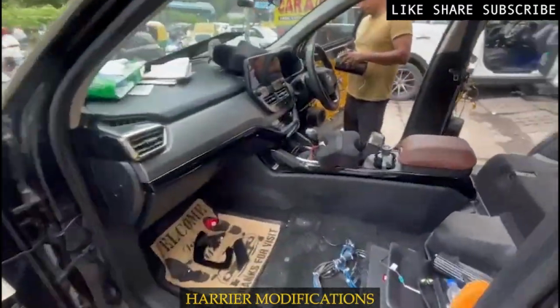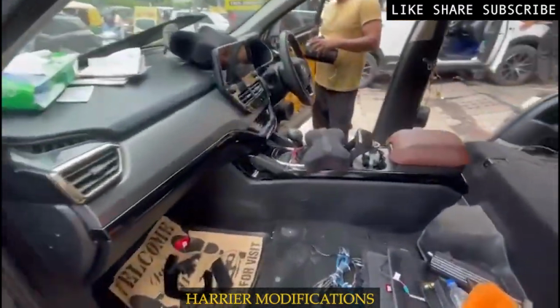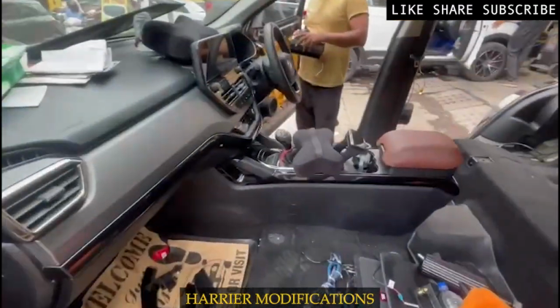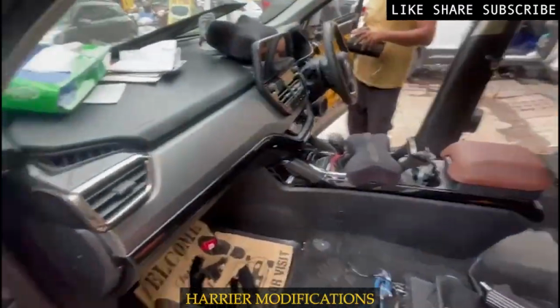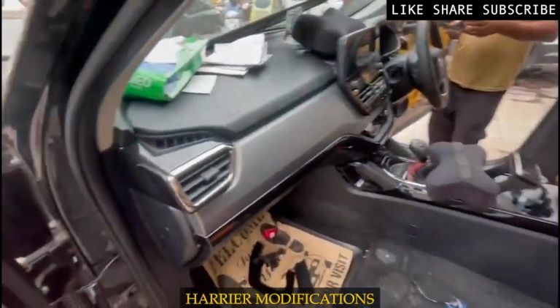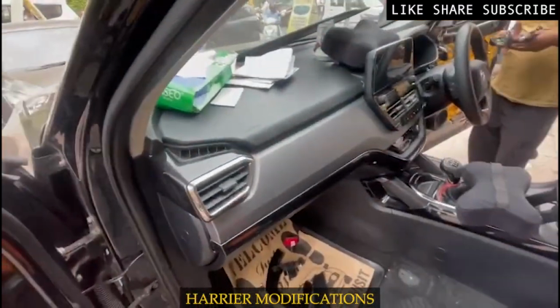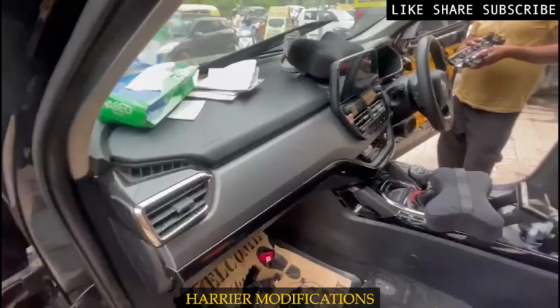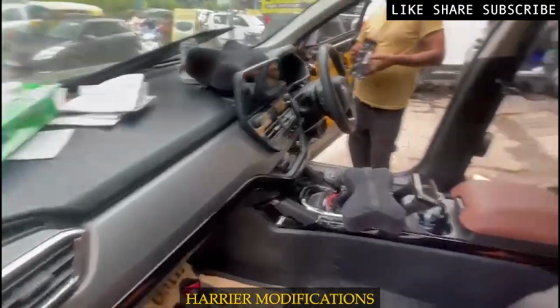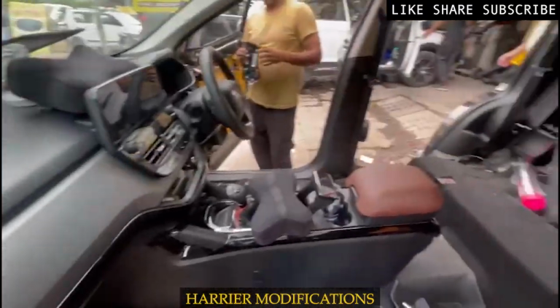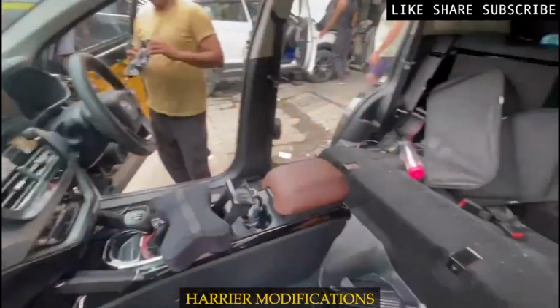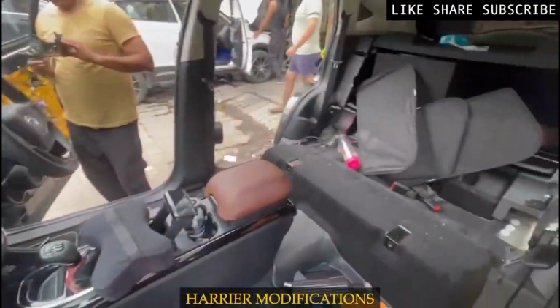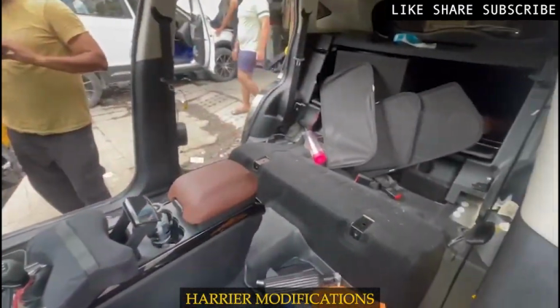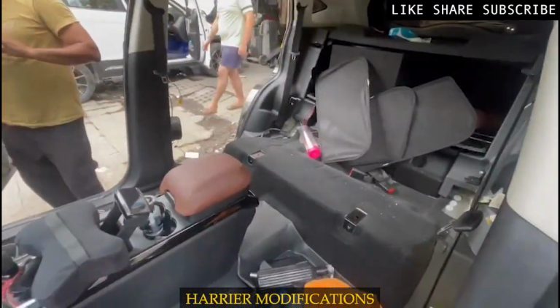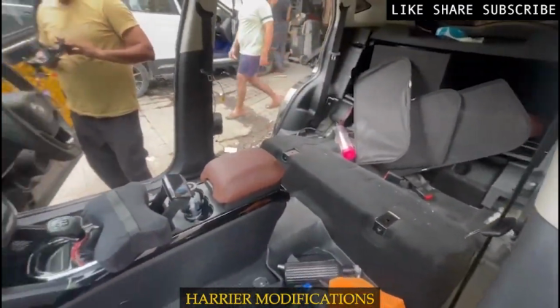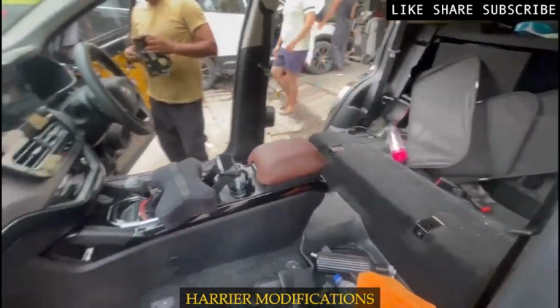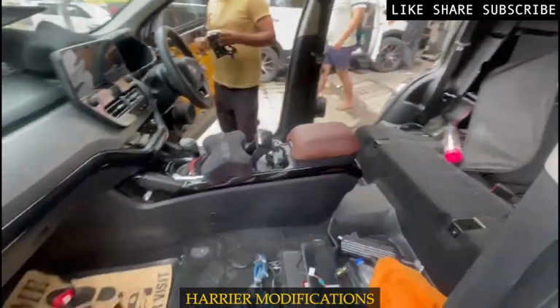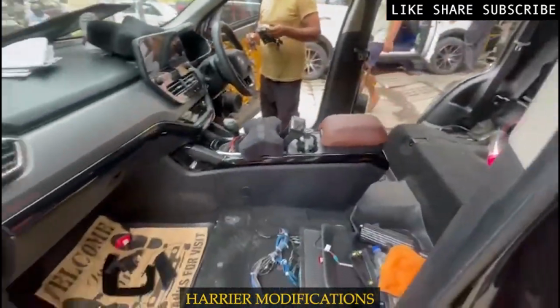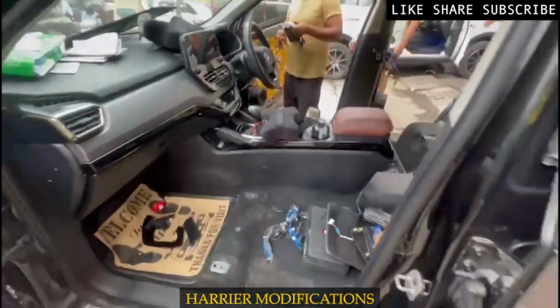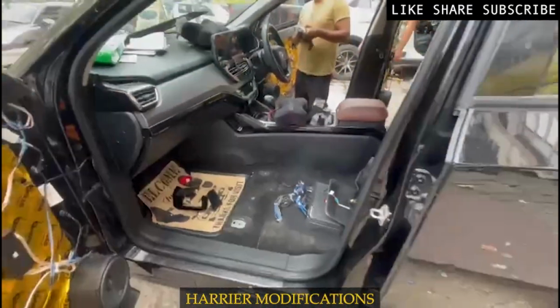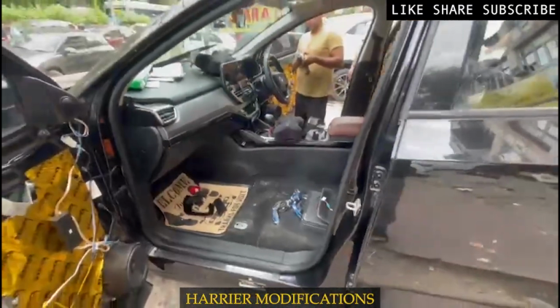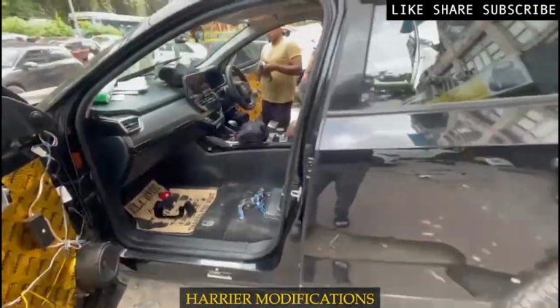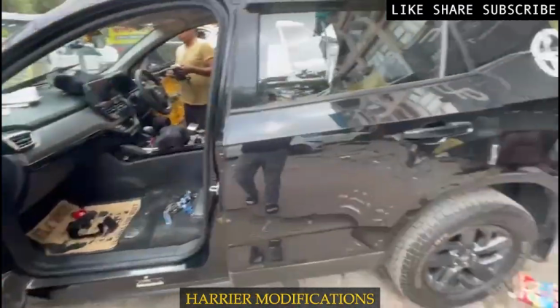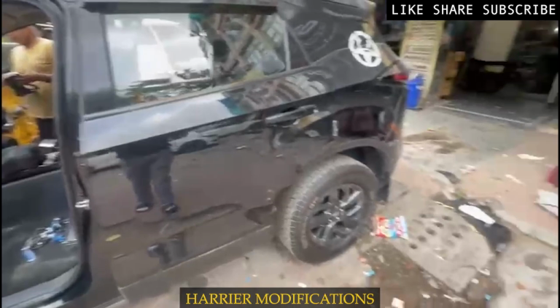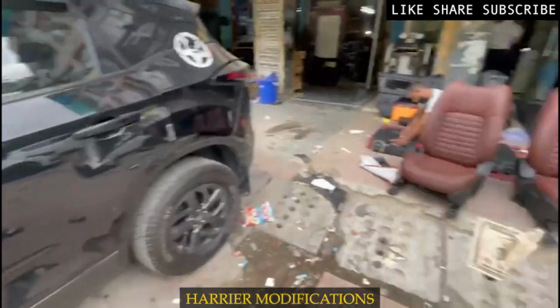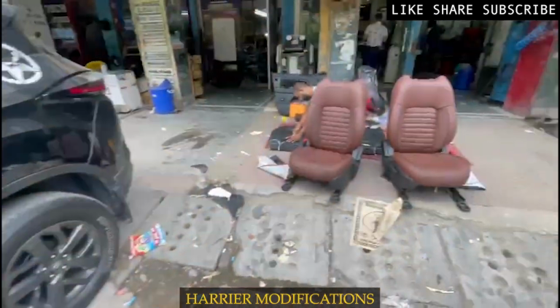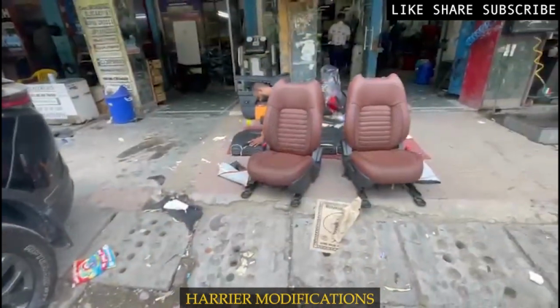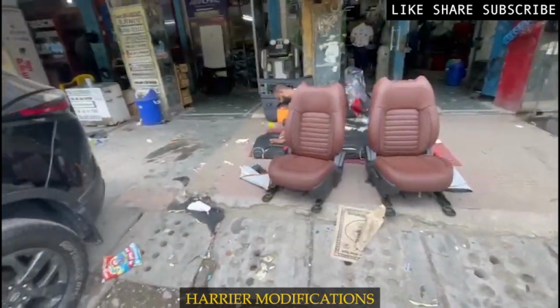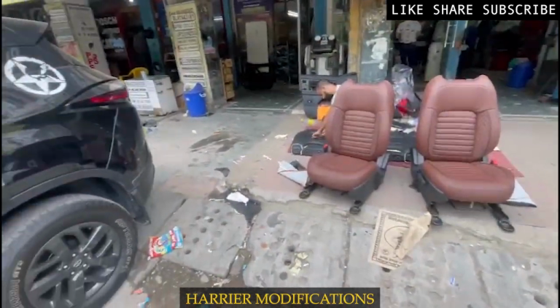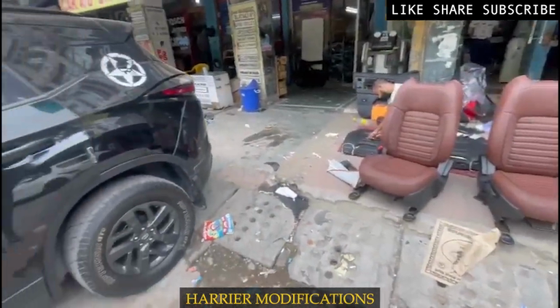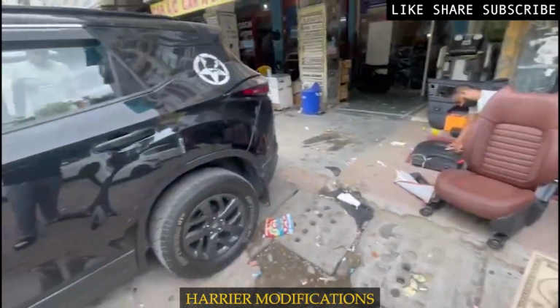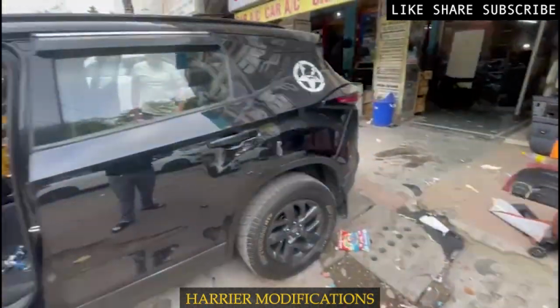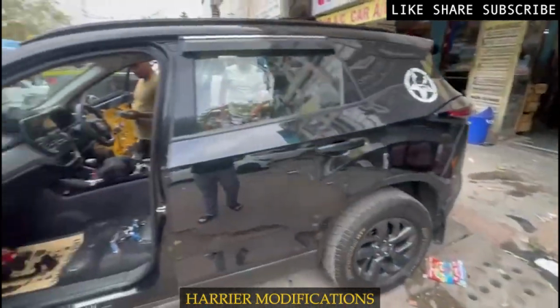Now we are opening up some pieces. As you can see, the seat covers are coming from the back seat.